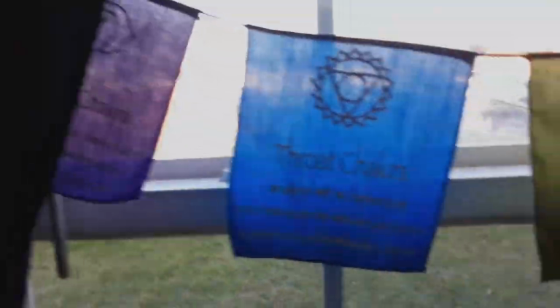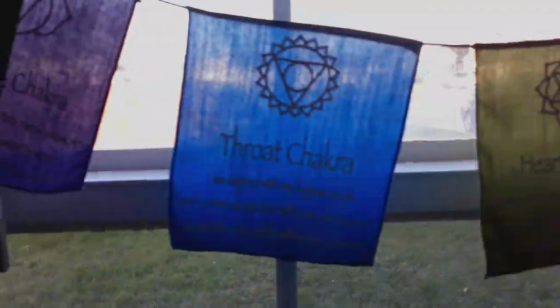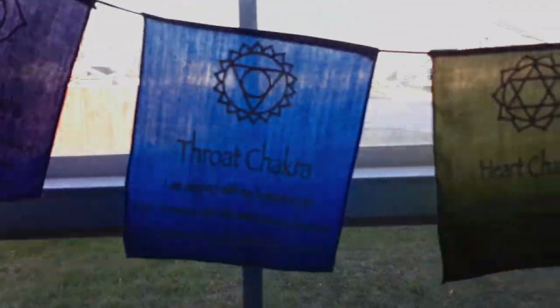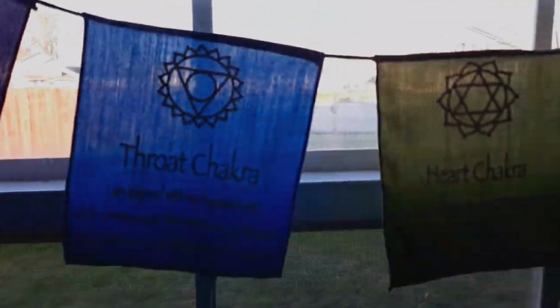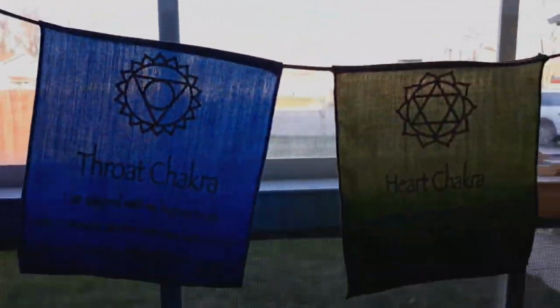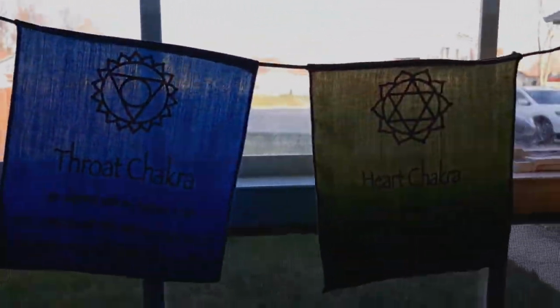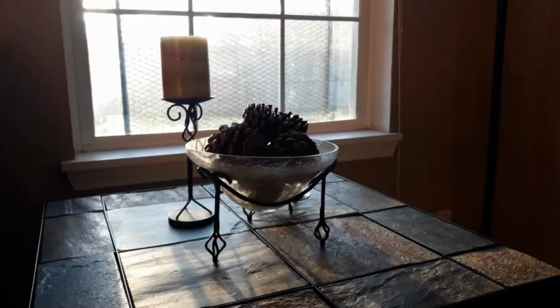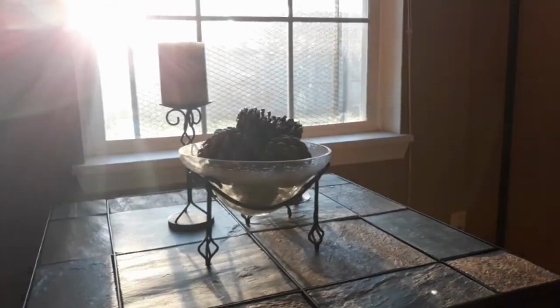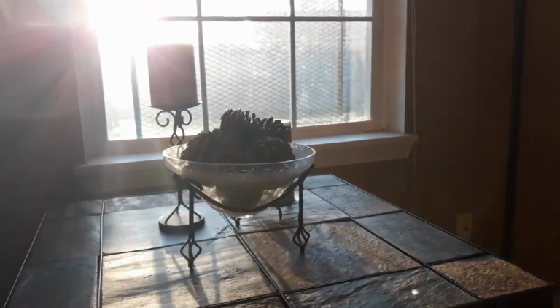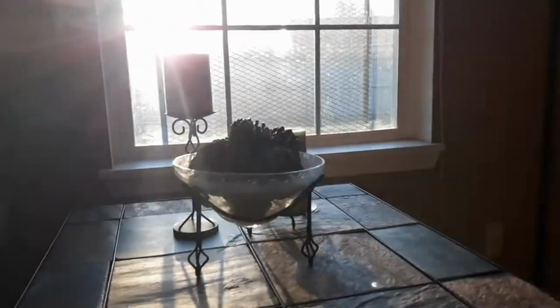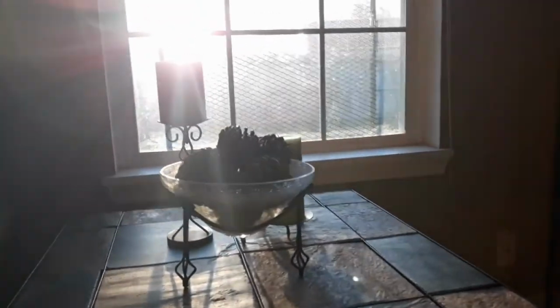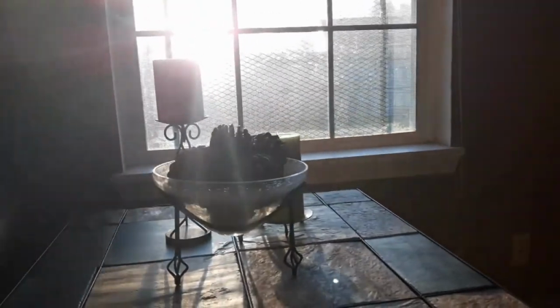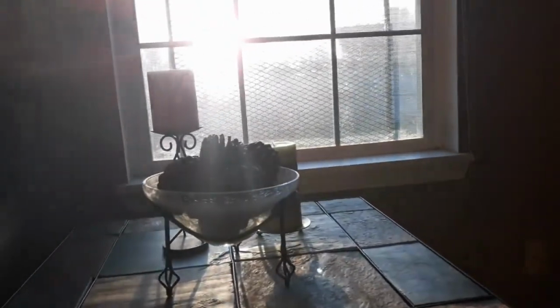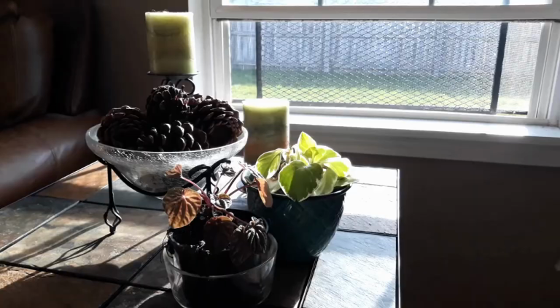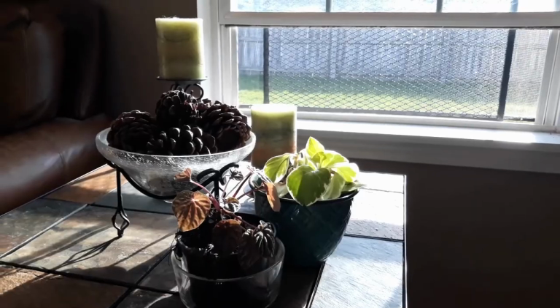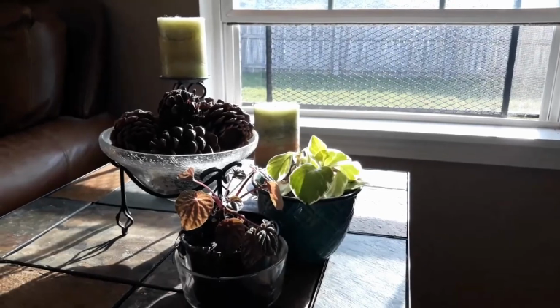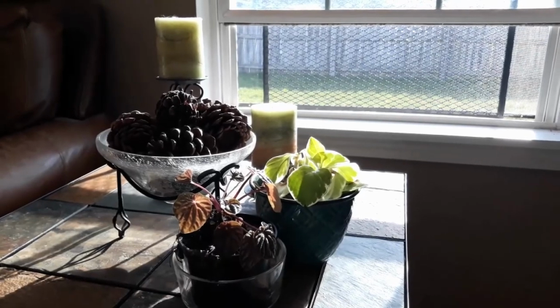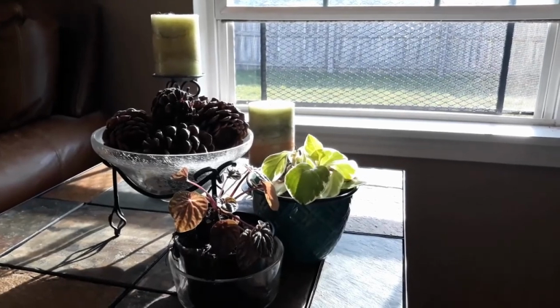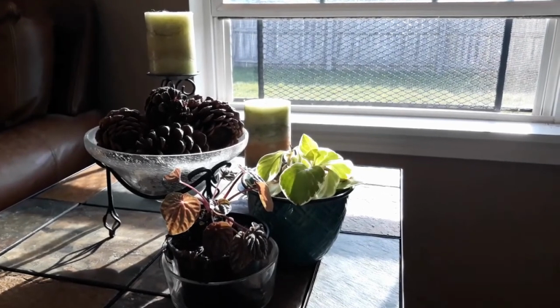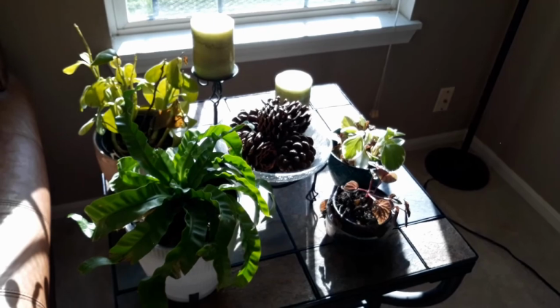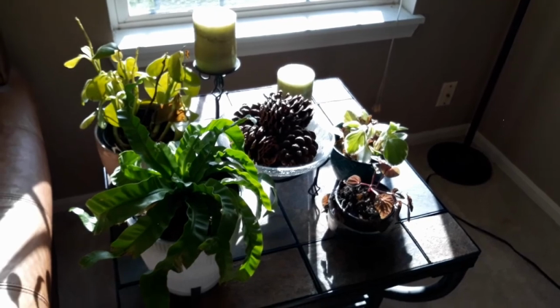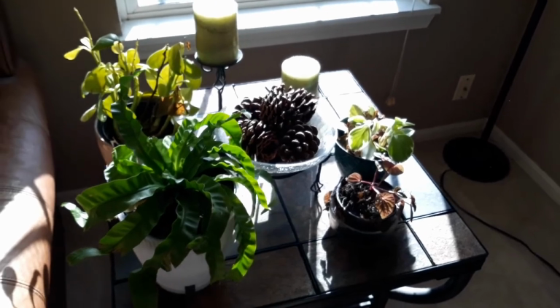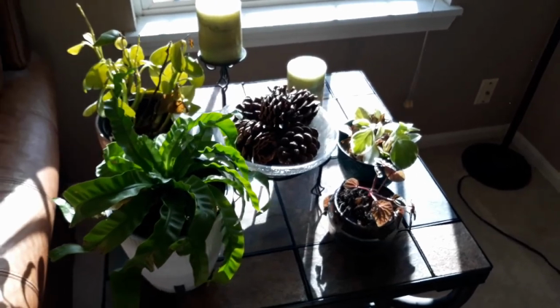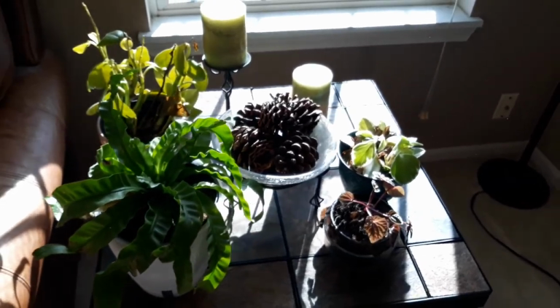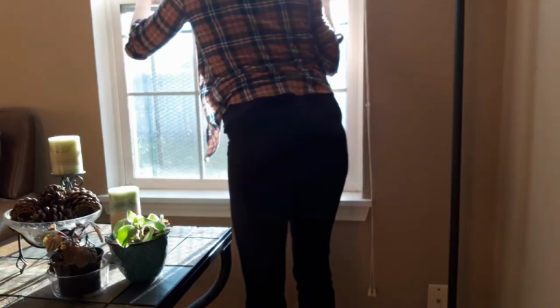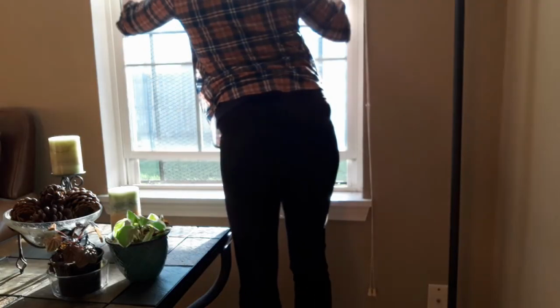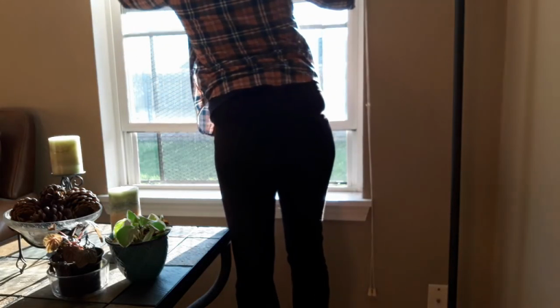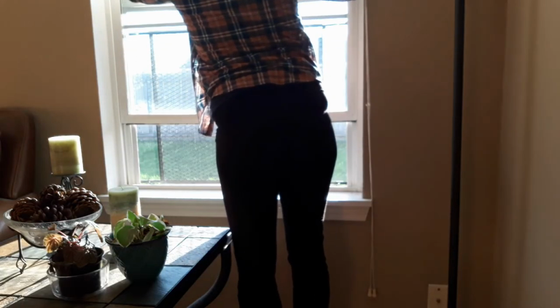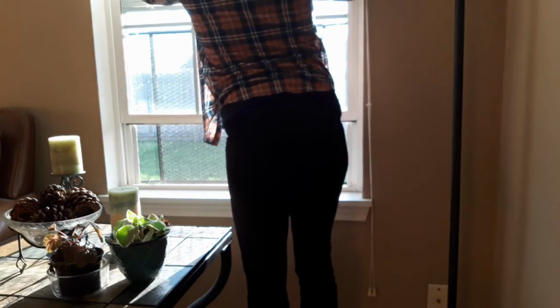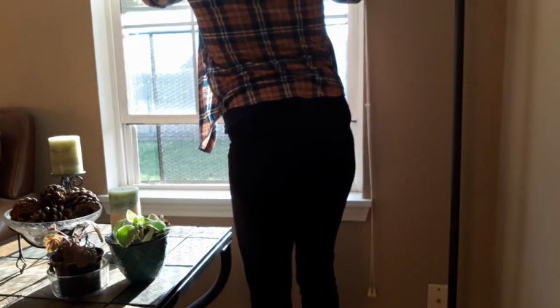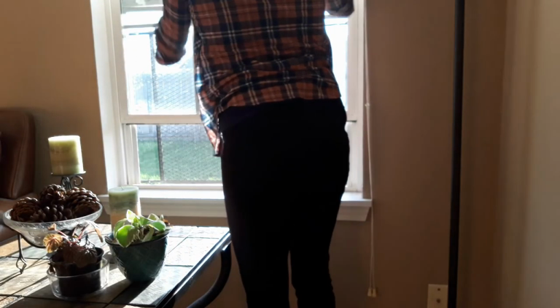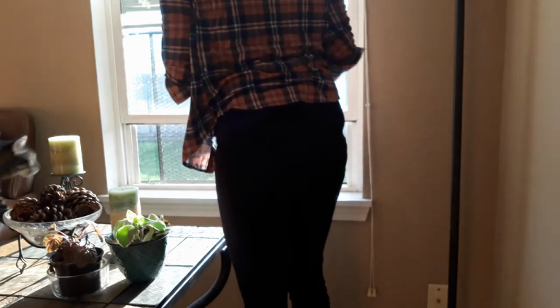Everything is bathed in sunlight. It's time to open the curtains and let it pour through the windows. Some of my plants haven't been getting enough sun, so this was a great time to set them out, as well as open the windows and let in some fresh air.